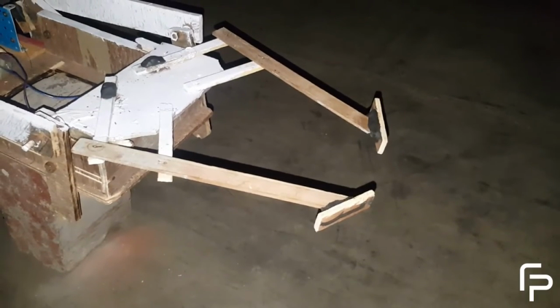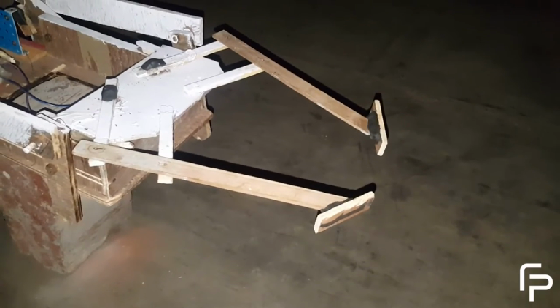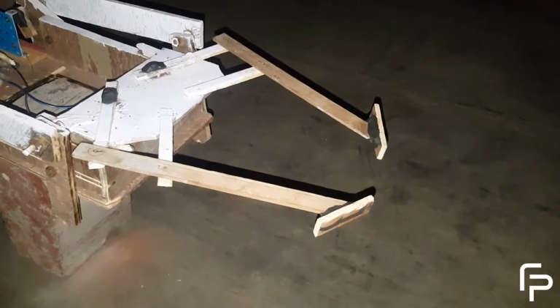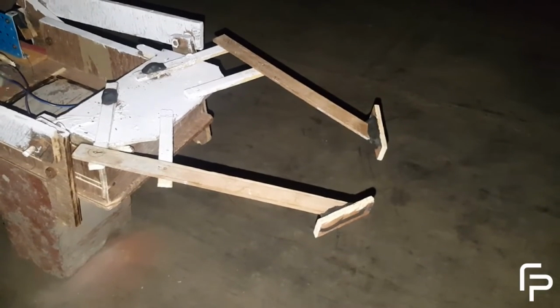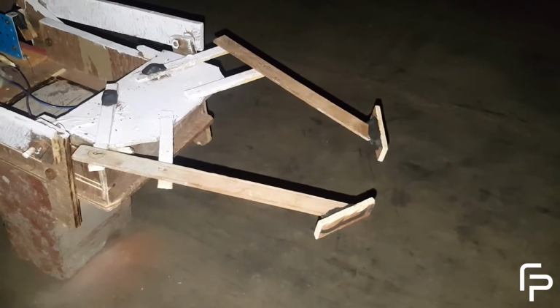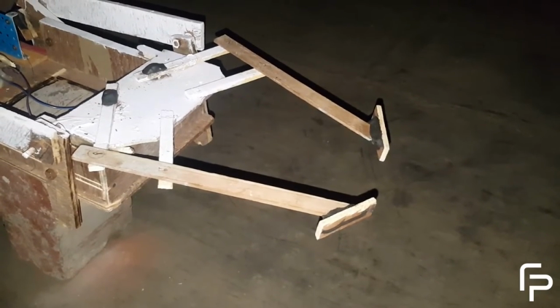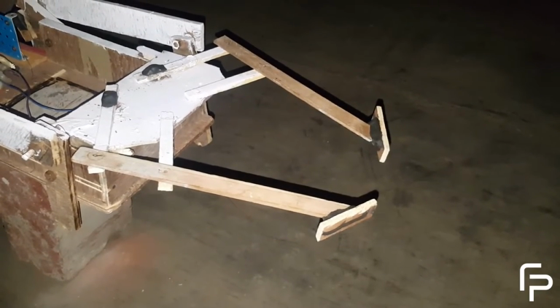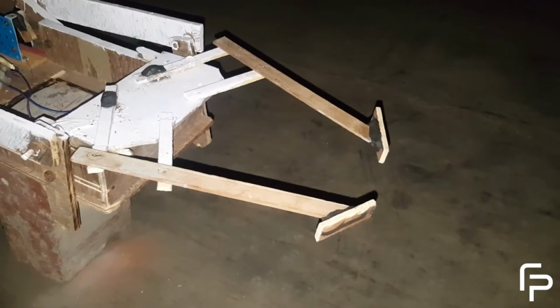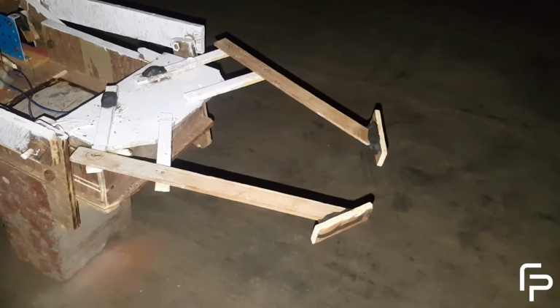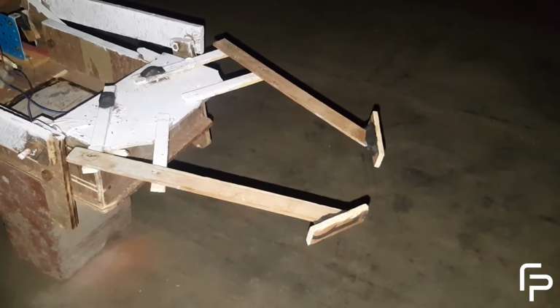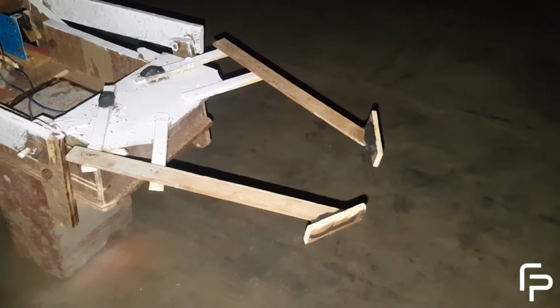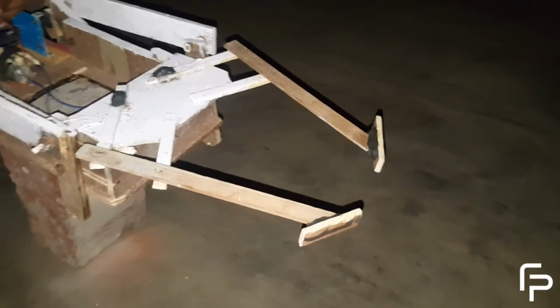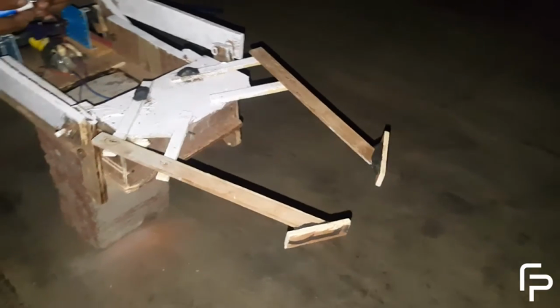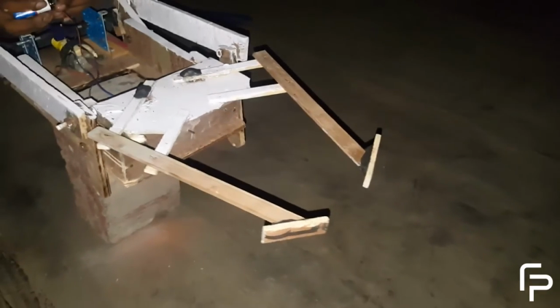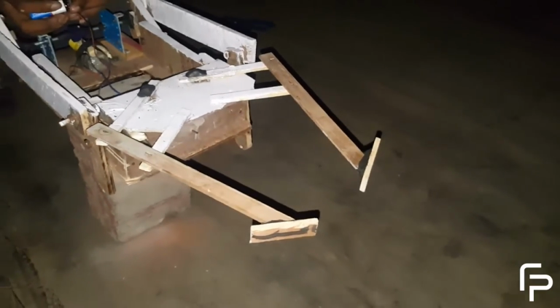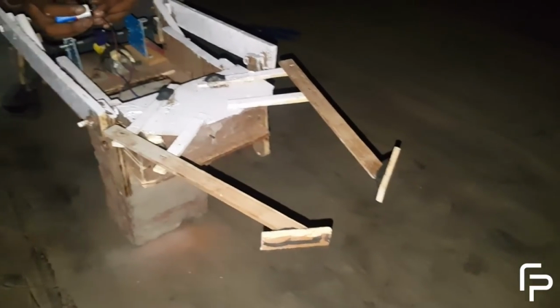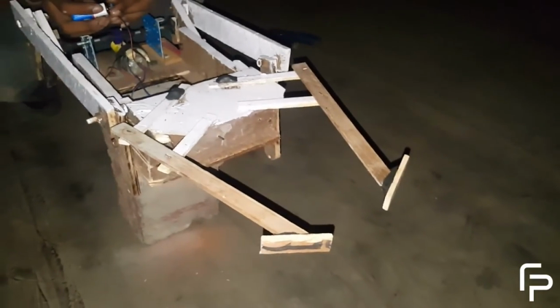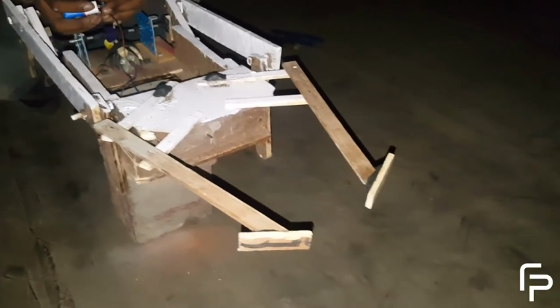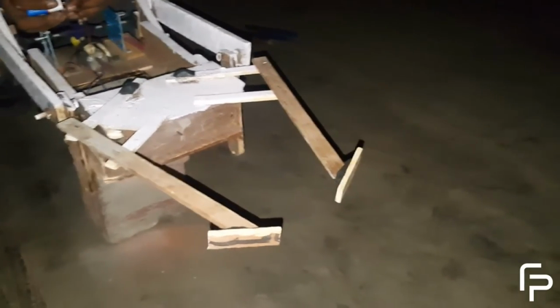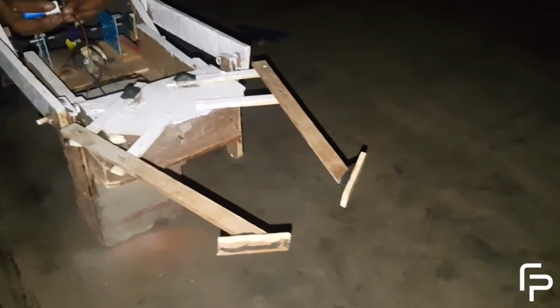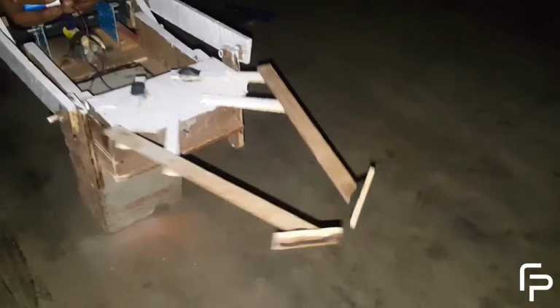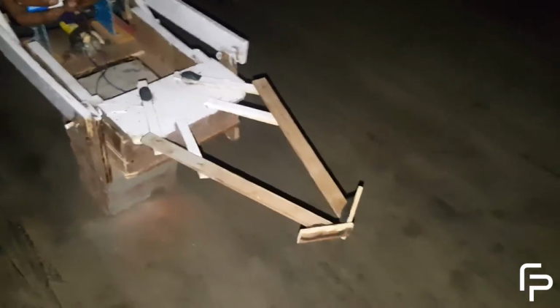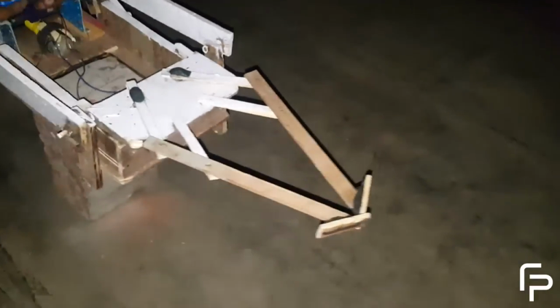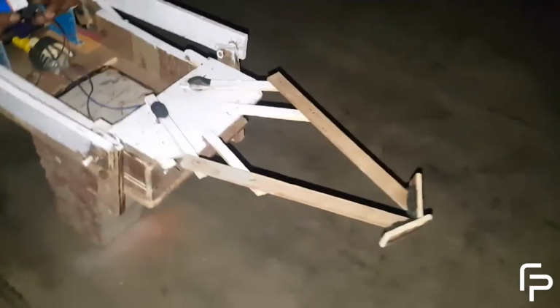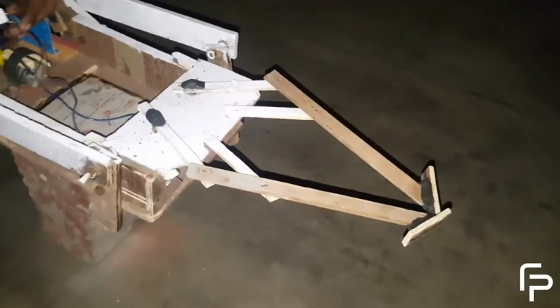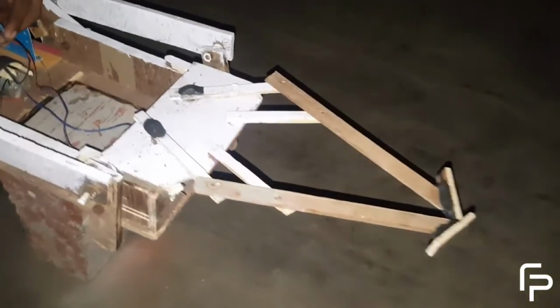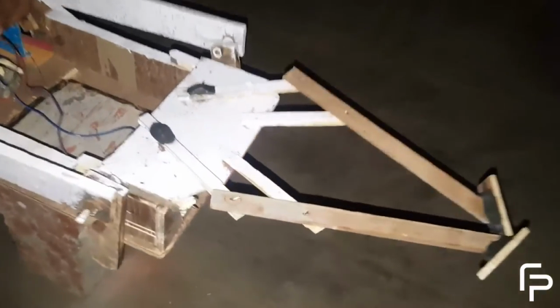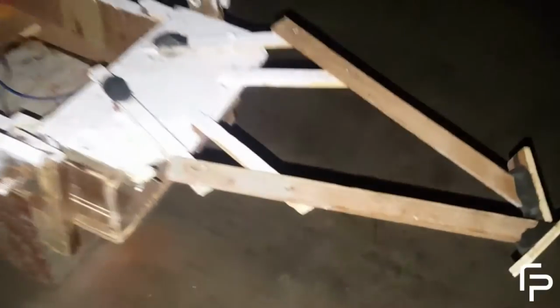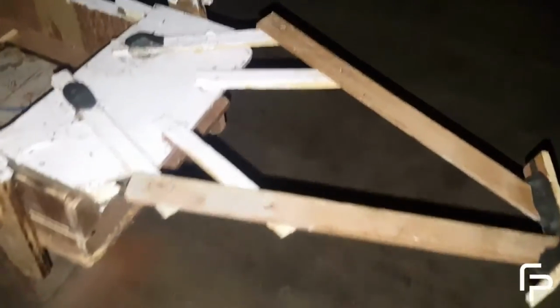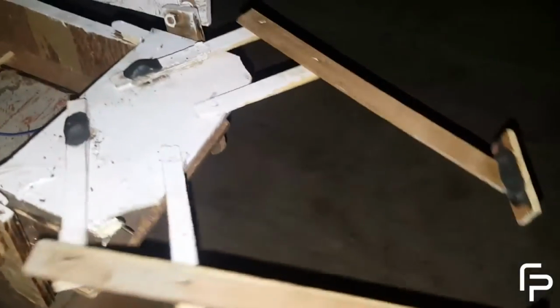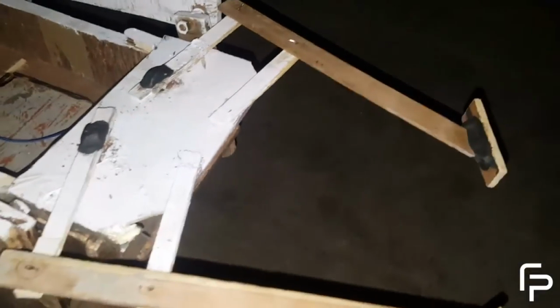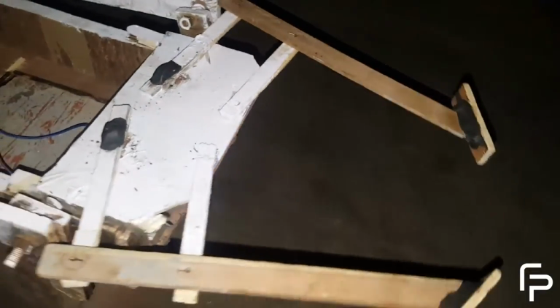This is the crushing mechanism of the model, which is used to crush the given object. This mechanism also works on four bars, and the power transmission is done by two DC motors.